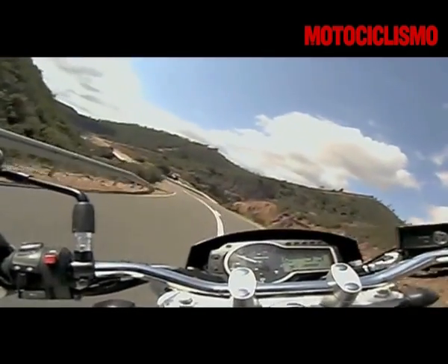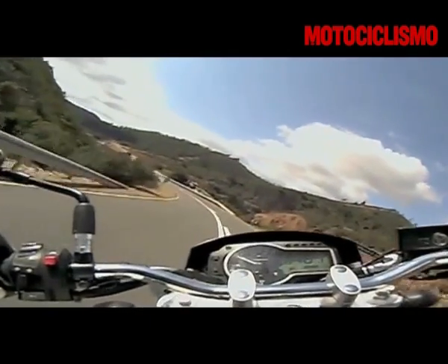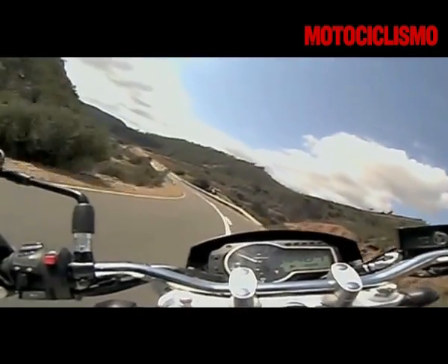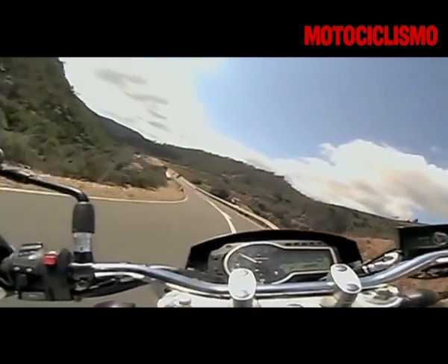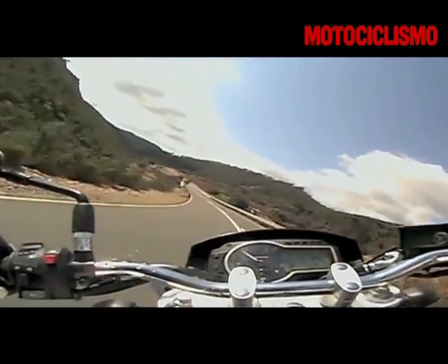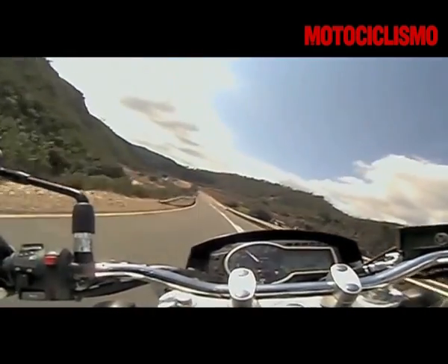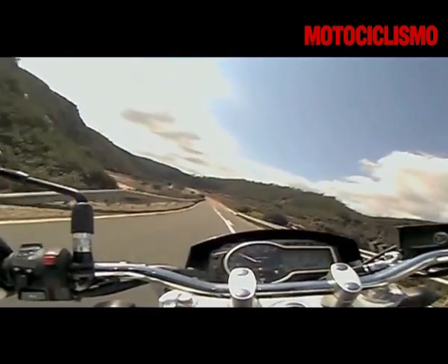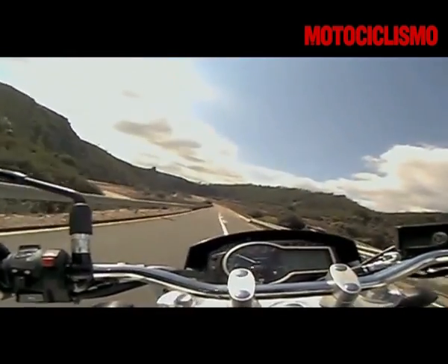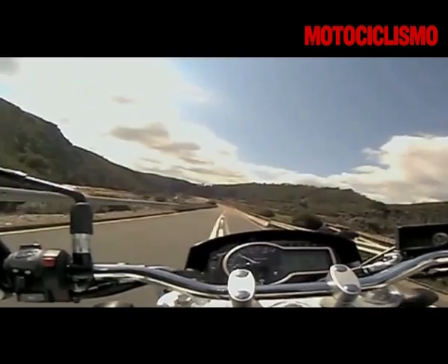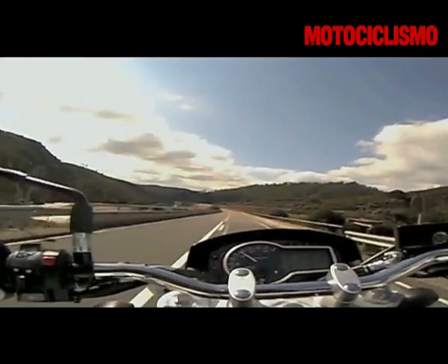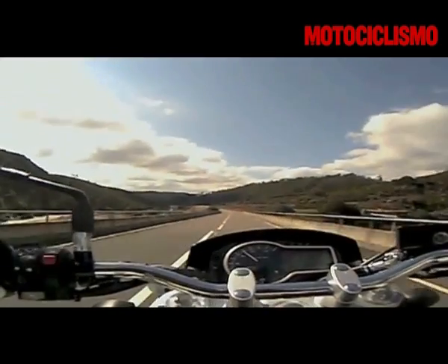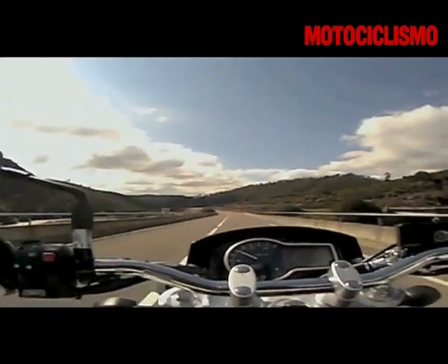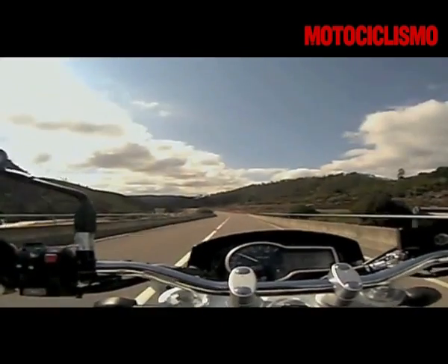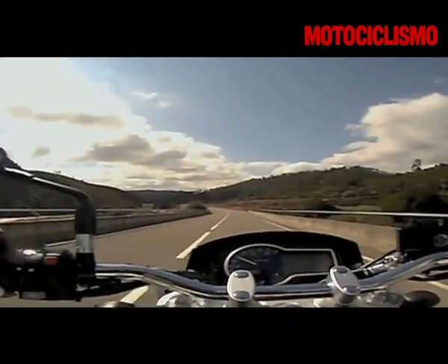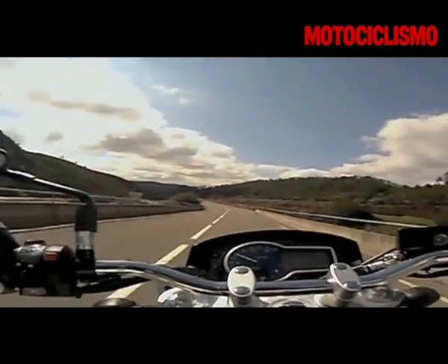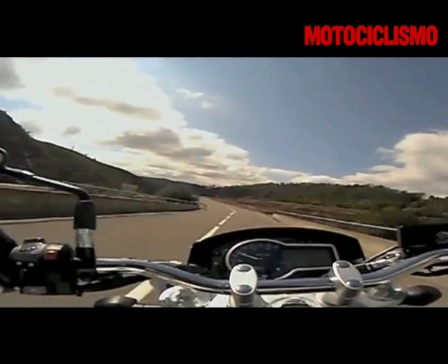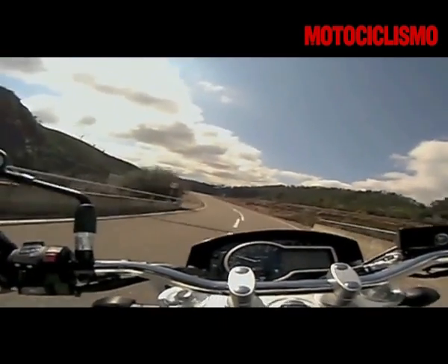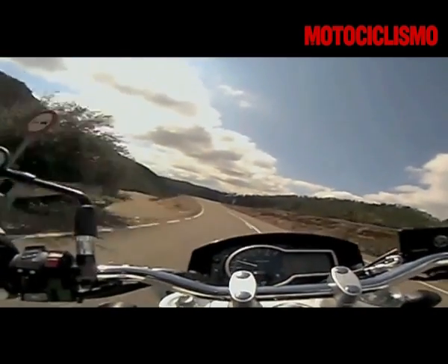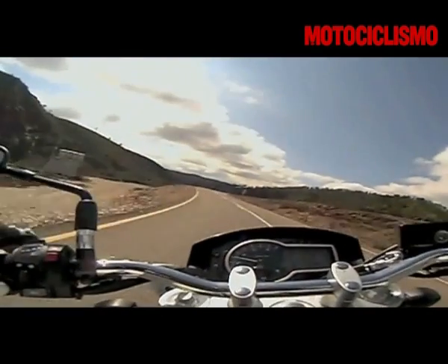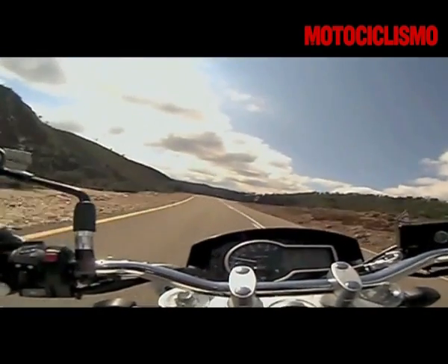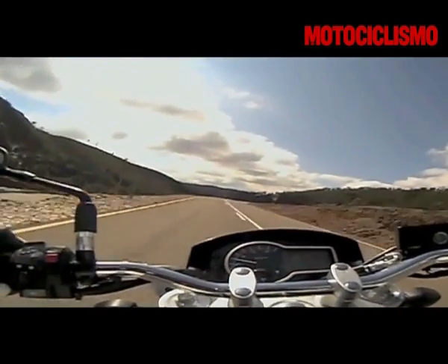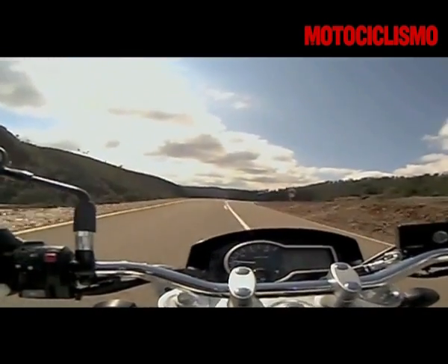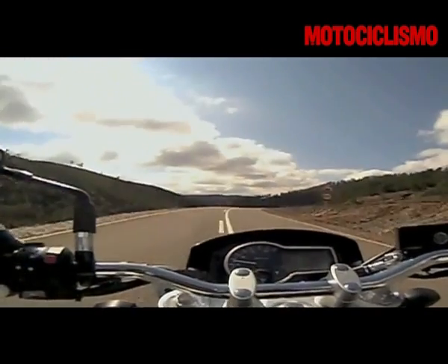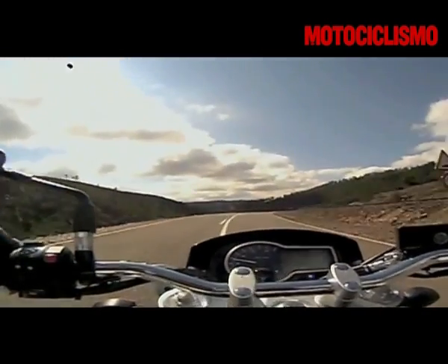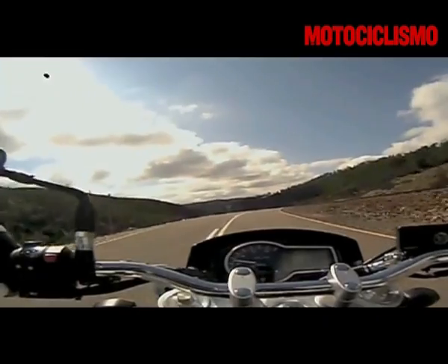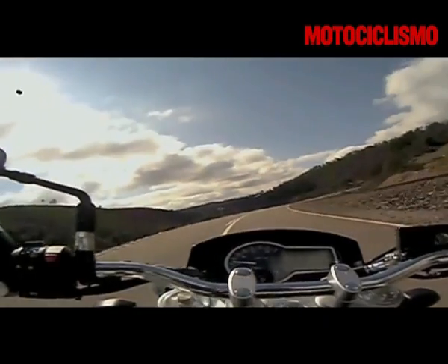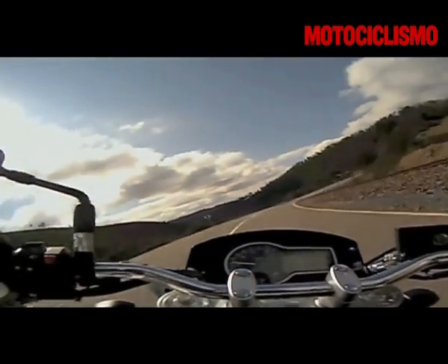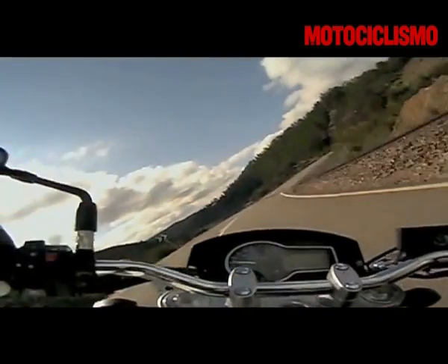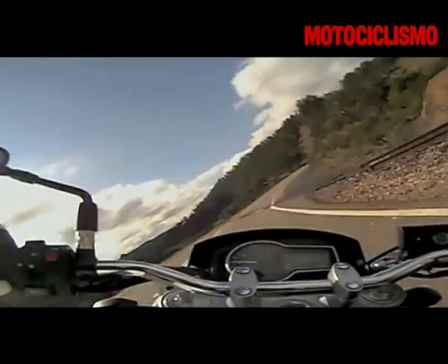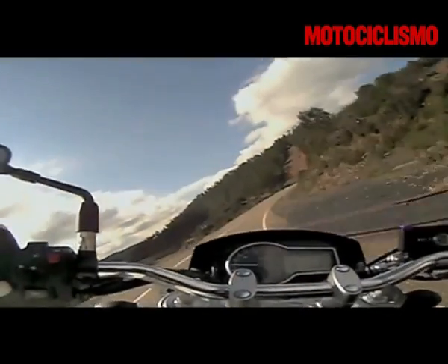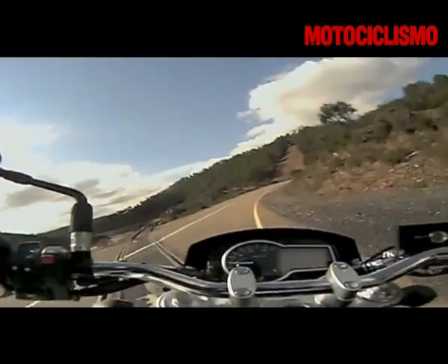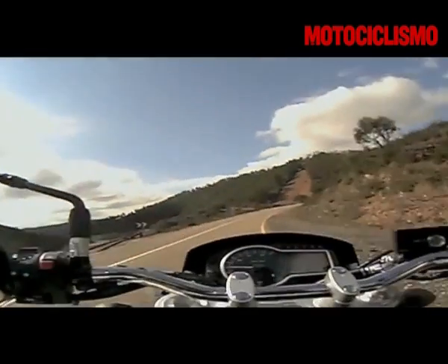Il motore ha dei buoni medi, tali da permettere di guidare sul misto anche con le marce alte se non si vuole proprio il massimo. Fino a 4.000 giri si avverte l'on-off, effetto che sparisce salendo di regime.